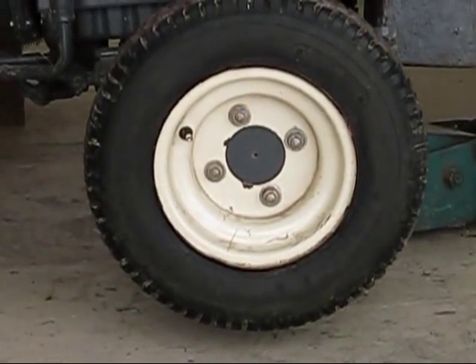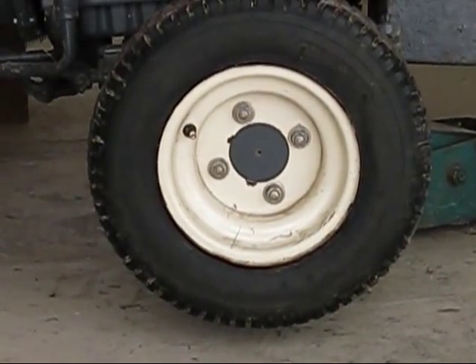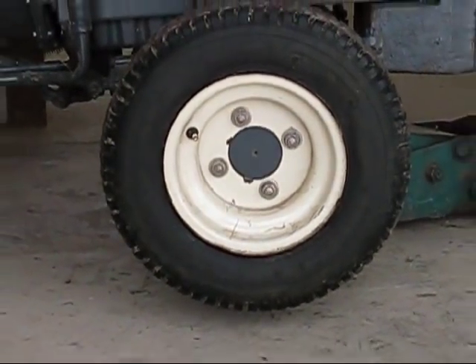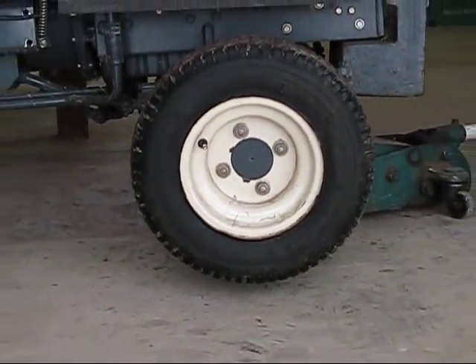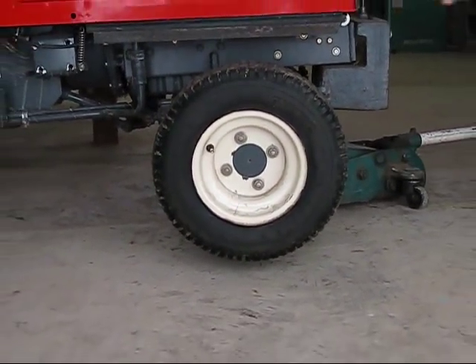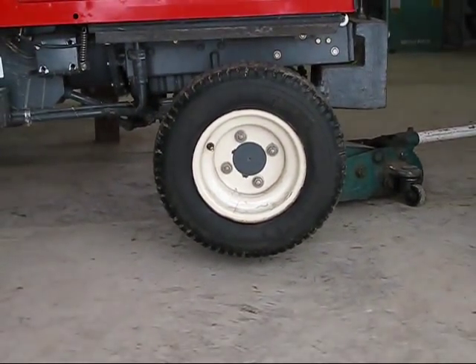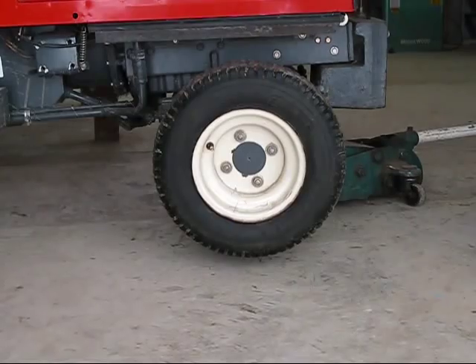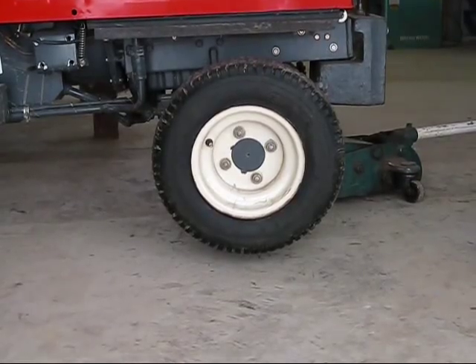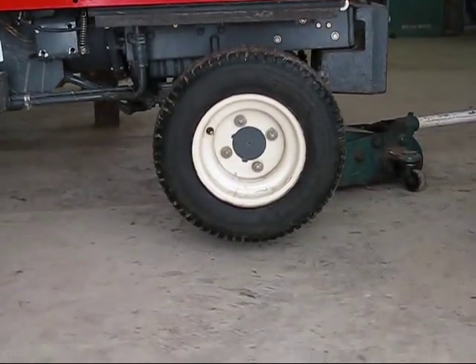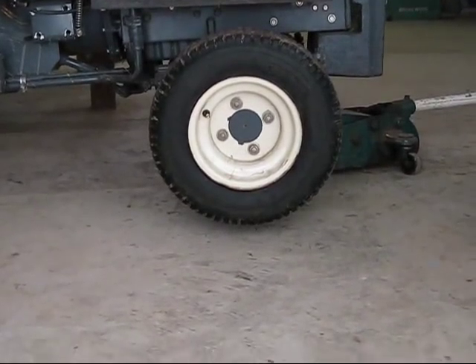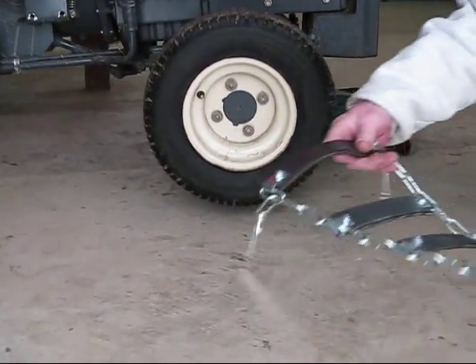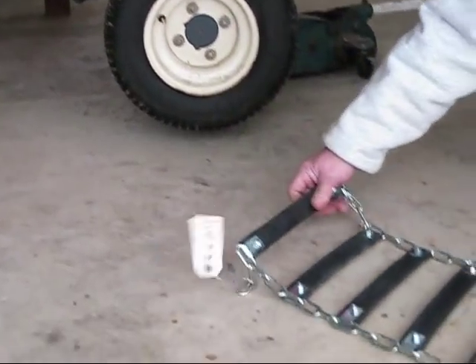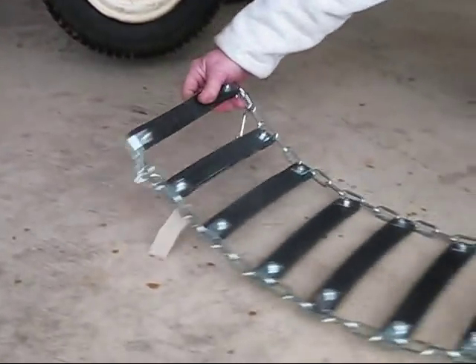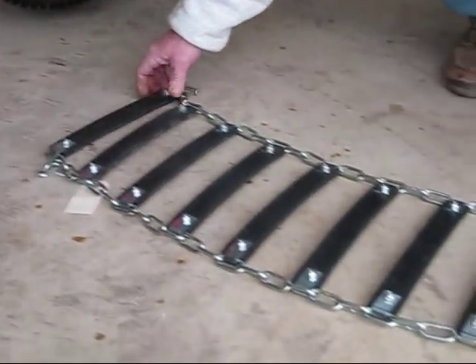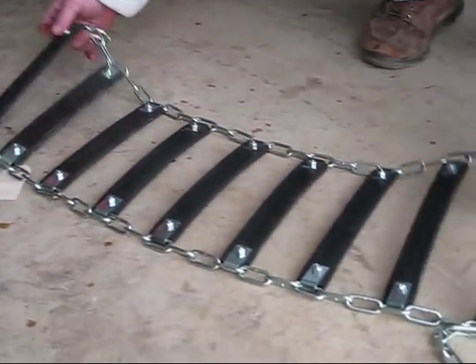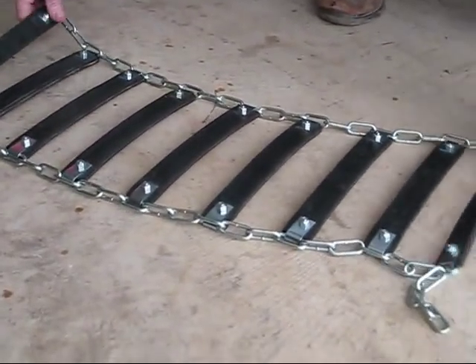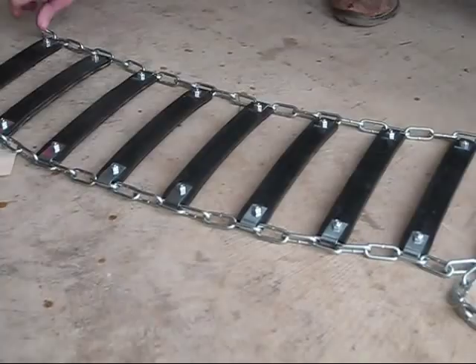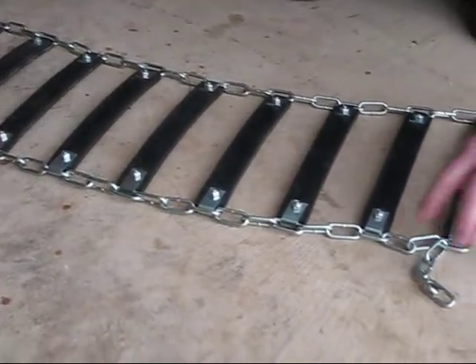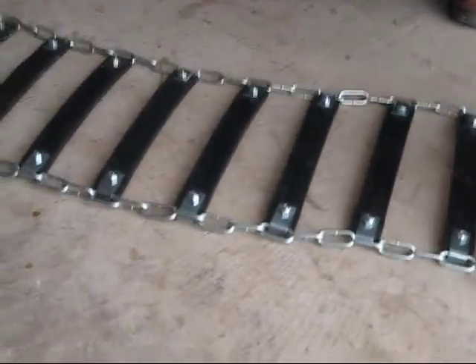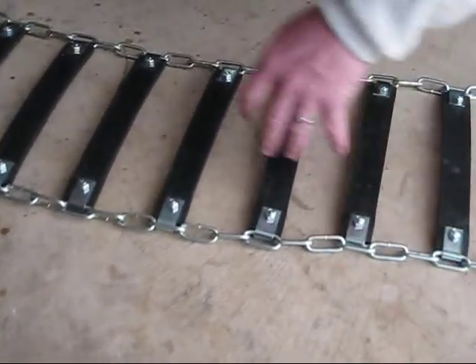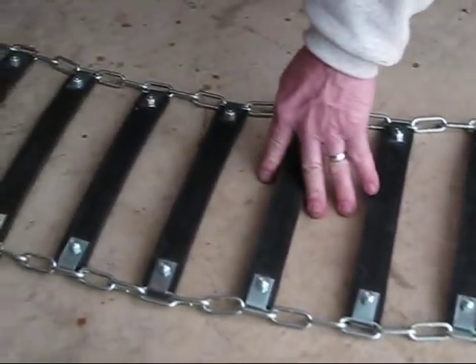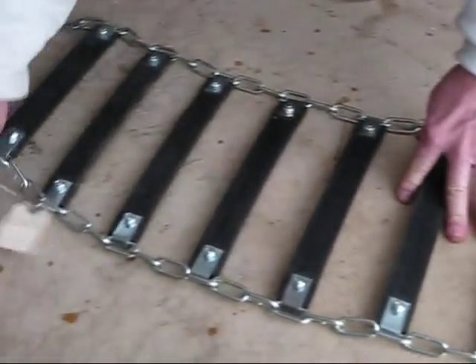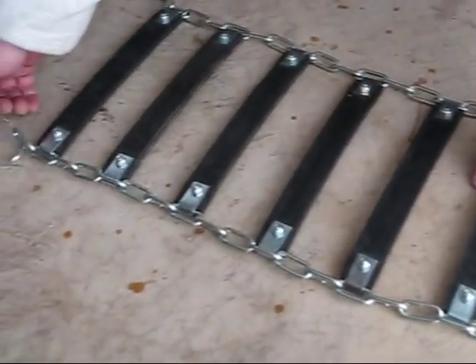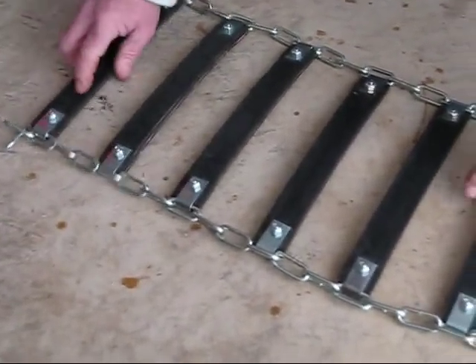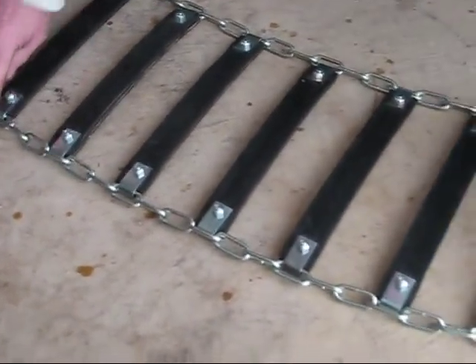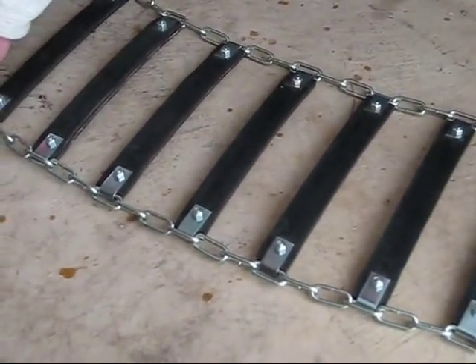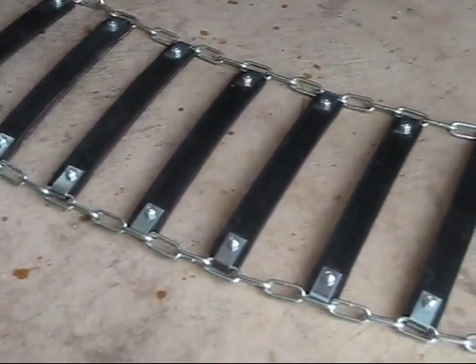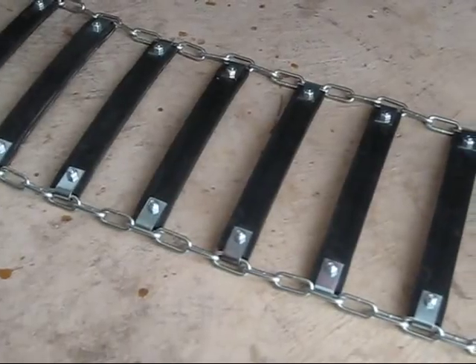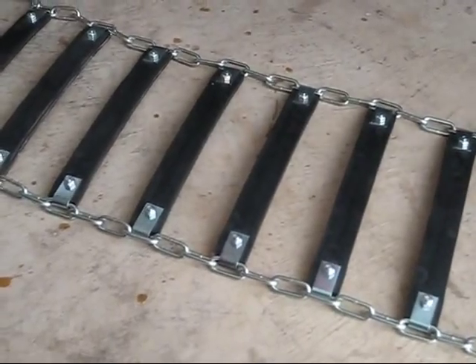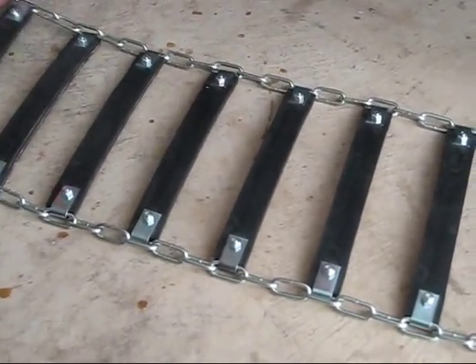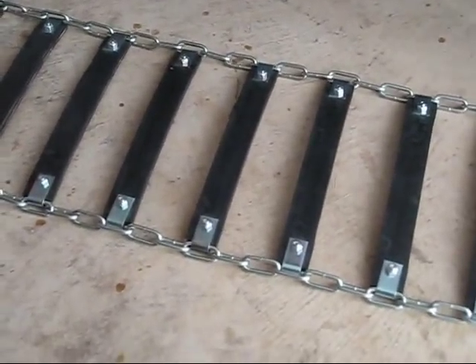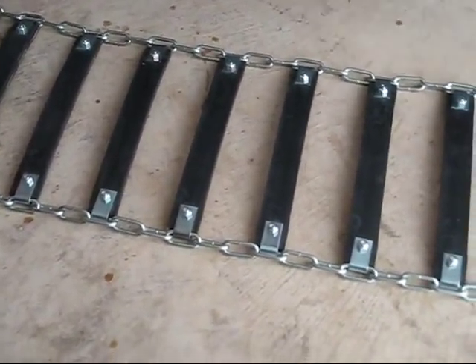The next step is when you get the tire chains out of your box, lay them flat on the ground to determine the inside from the outside and the top from the bottom. Make sure there are no twists in the chain and they are all laid out straight.